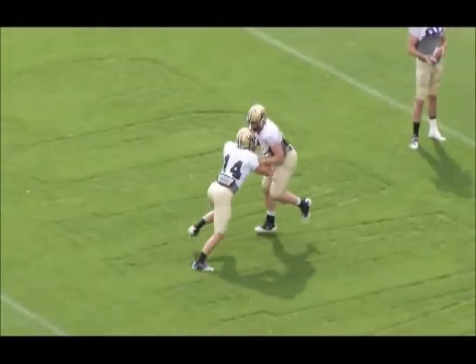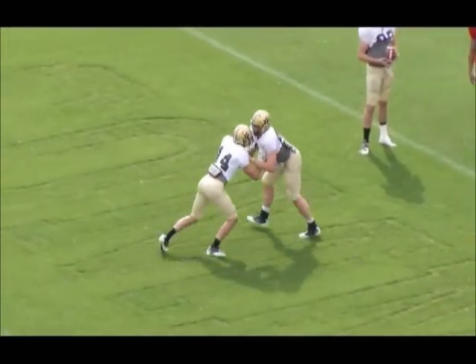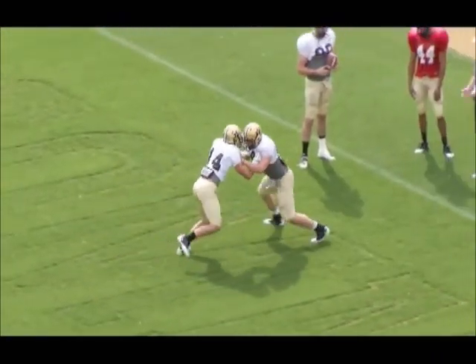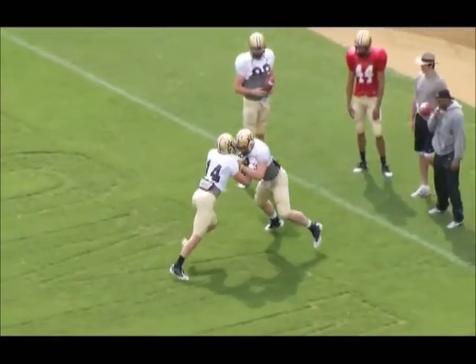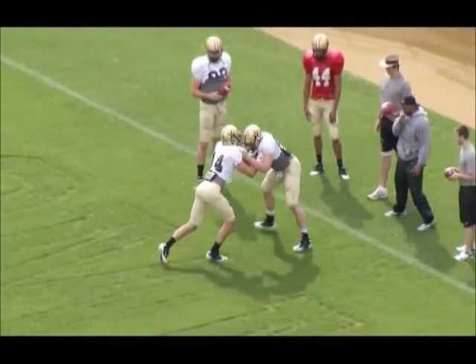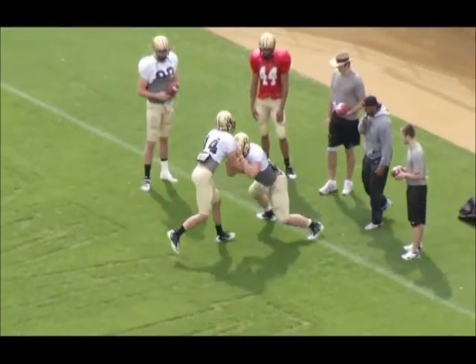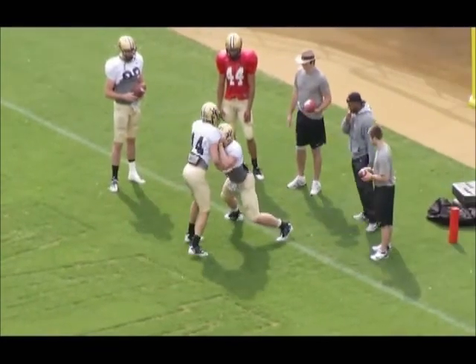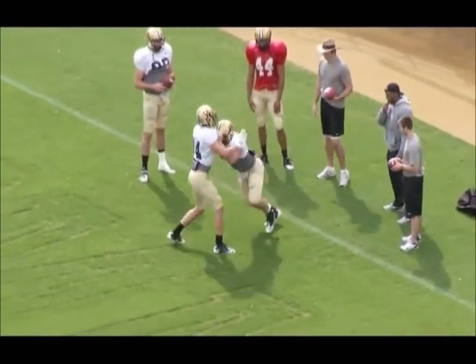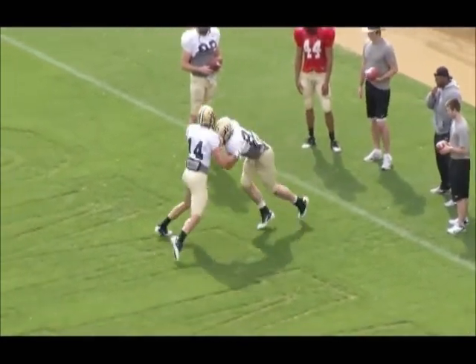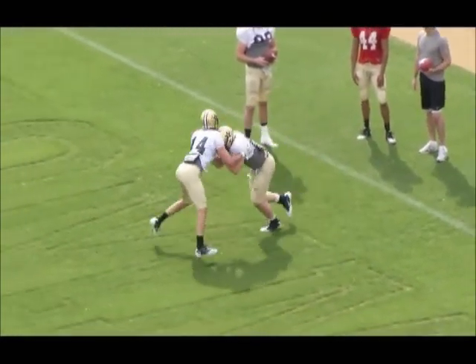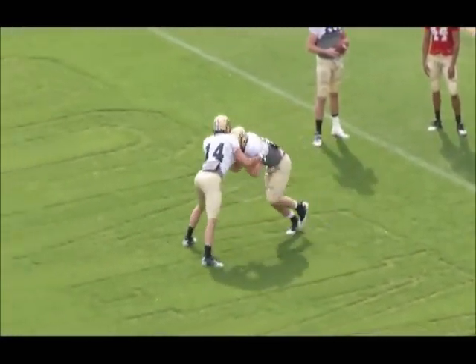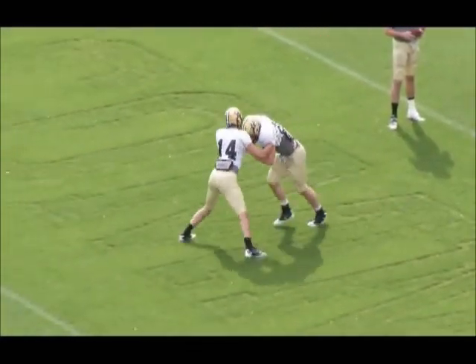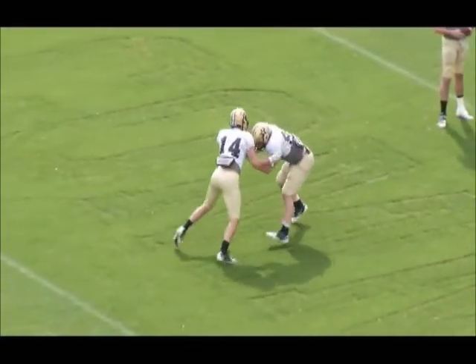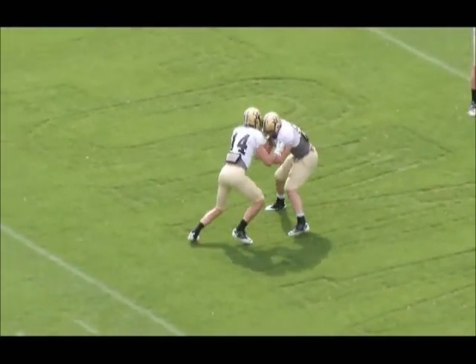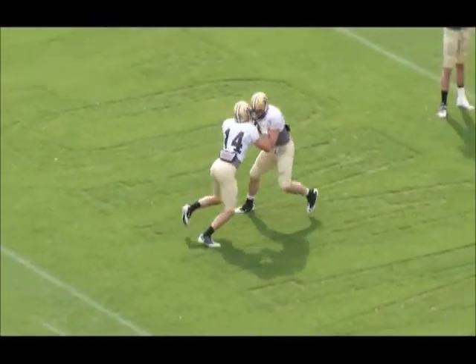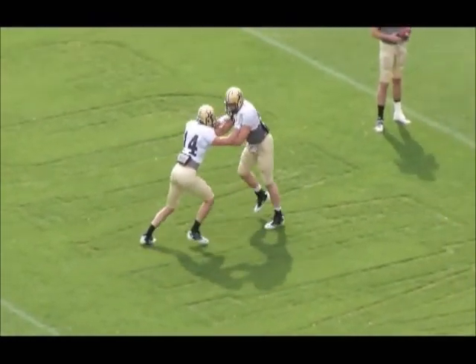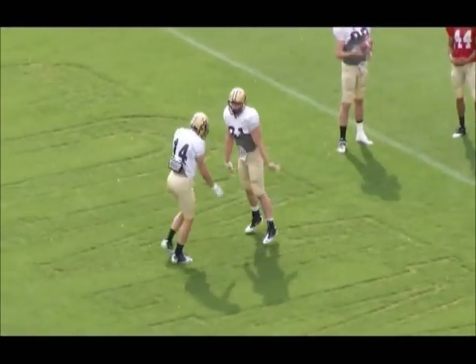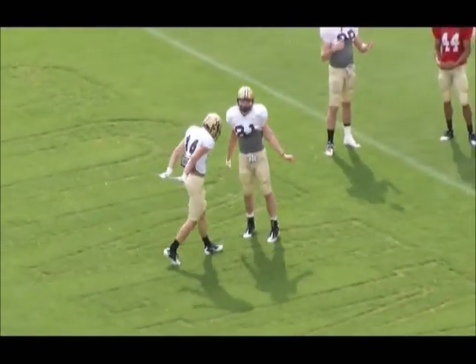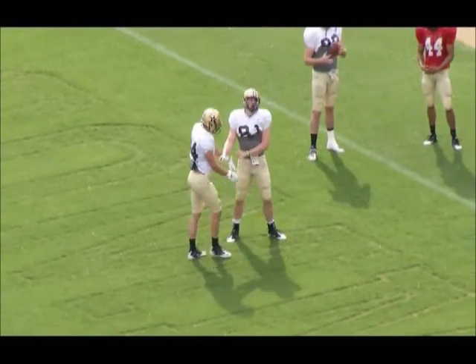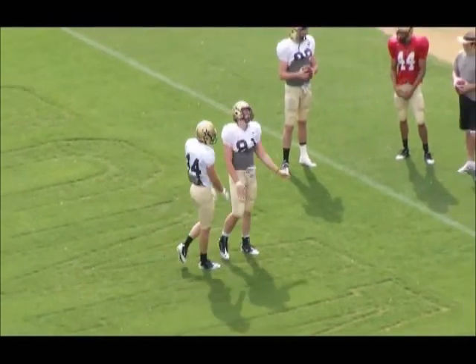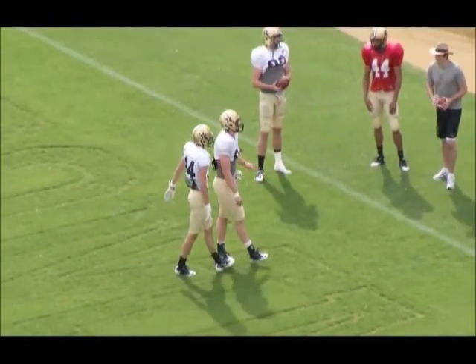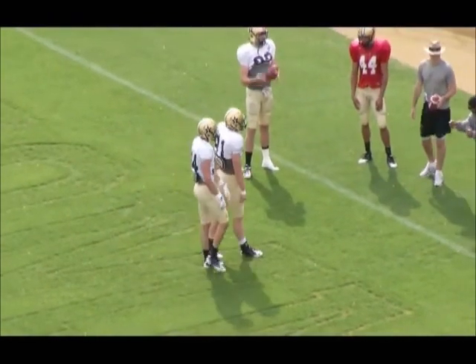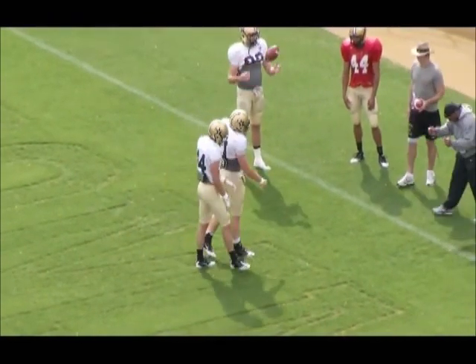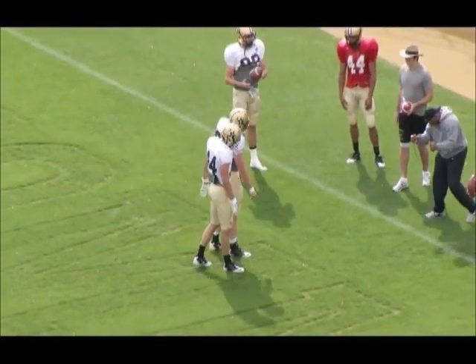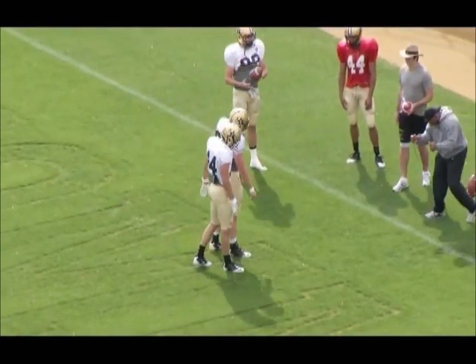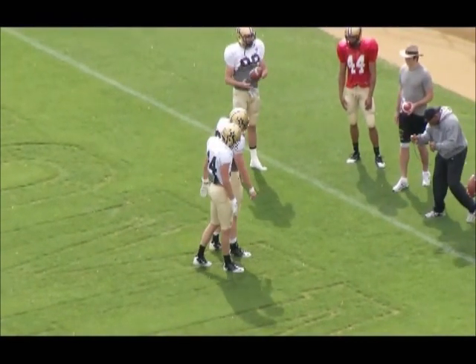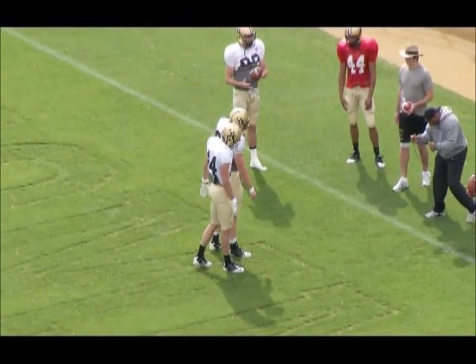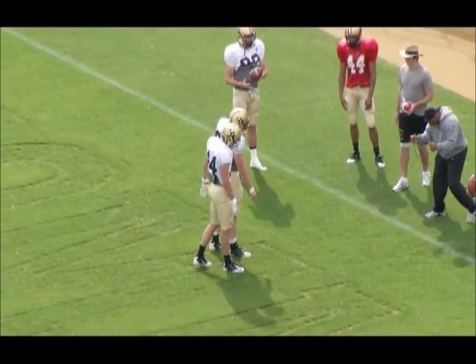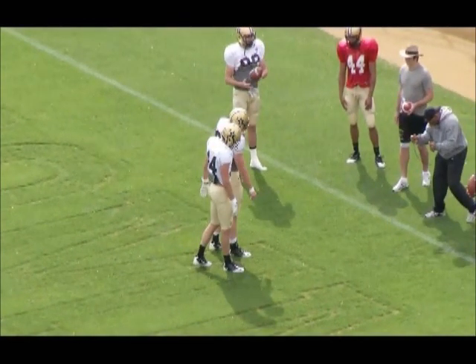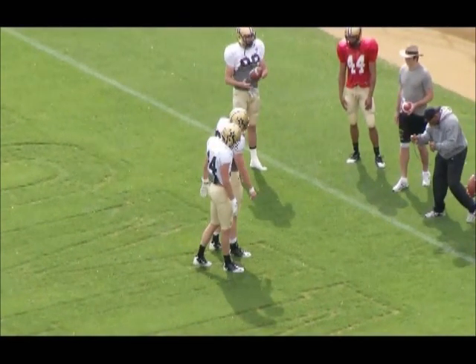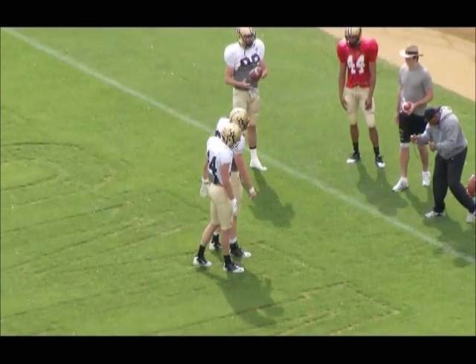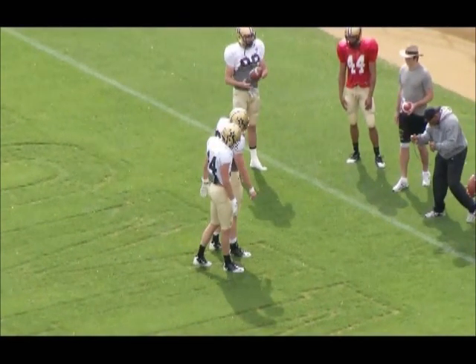Good drive, good power hop, switch. Now good switch, transition back to a drive block, transition to a power hop.